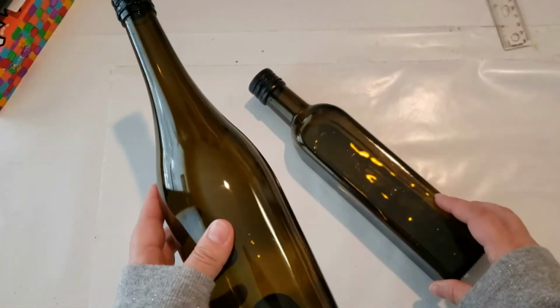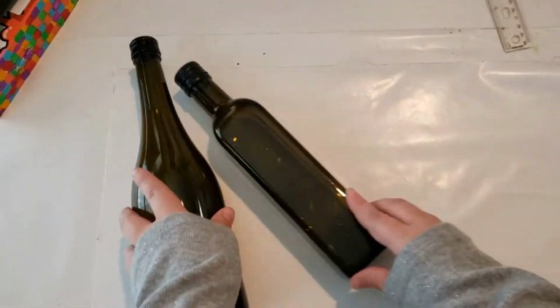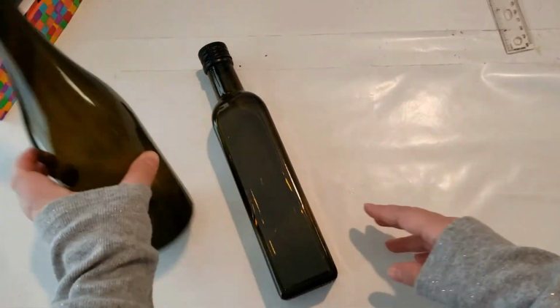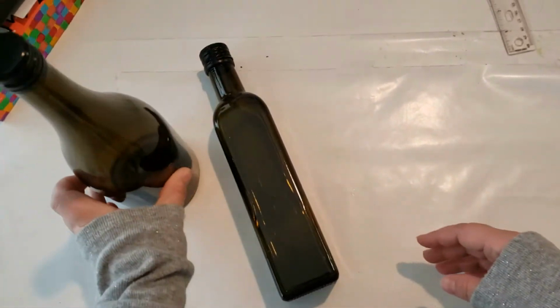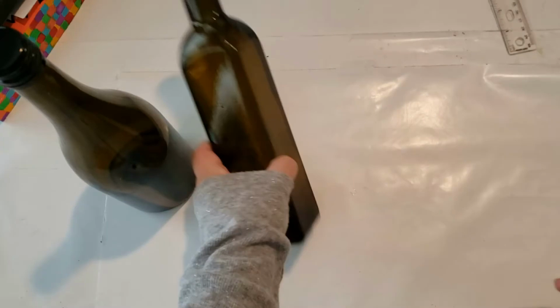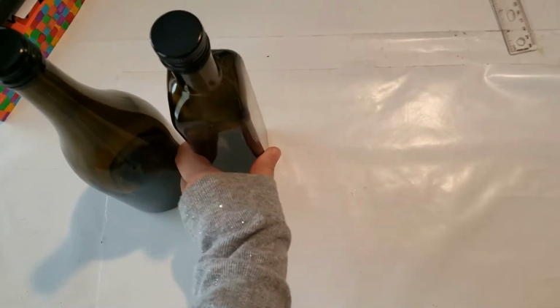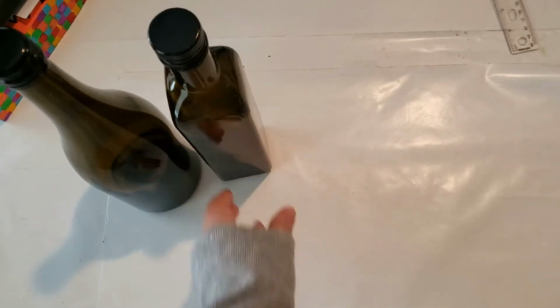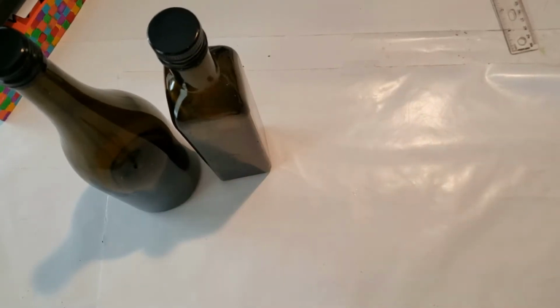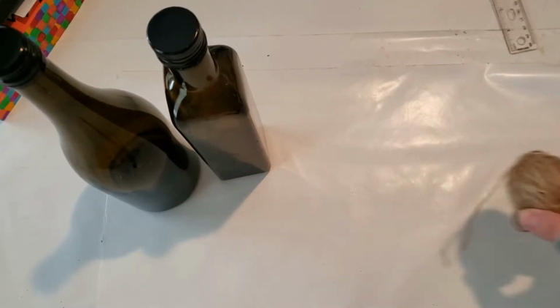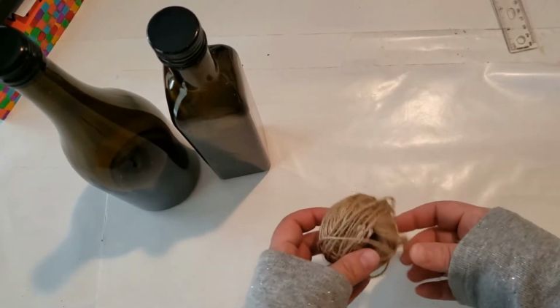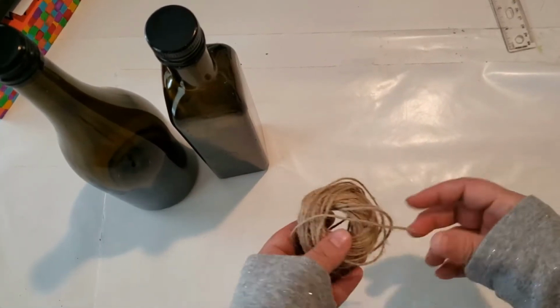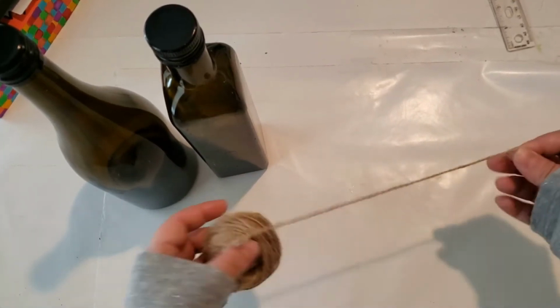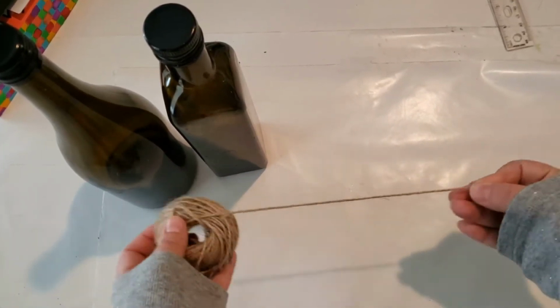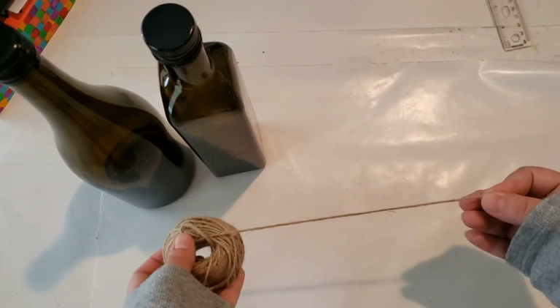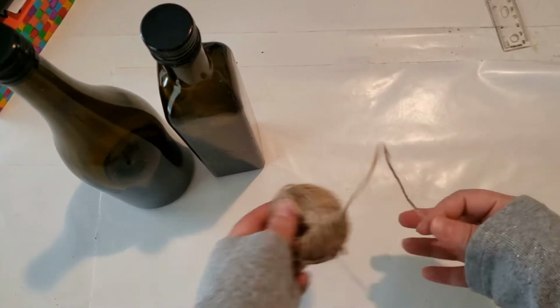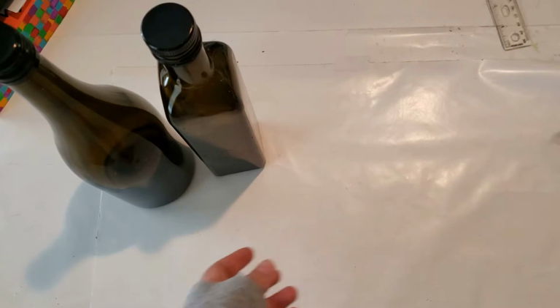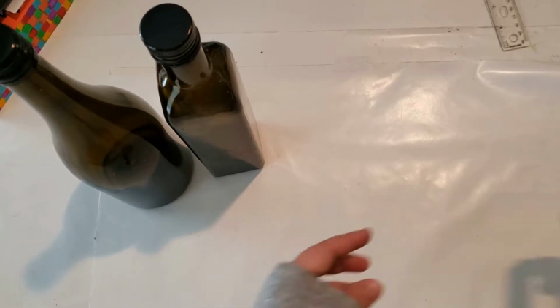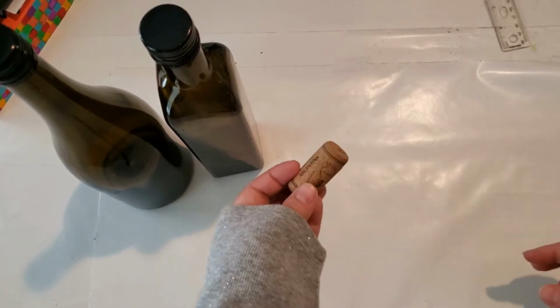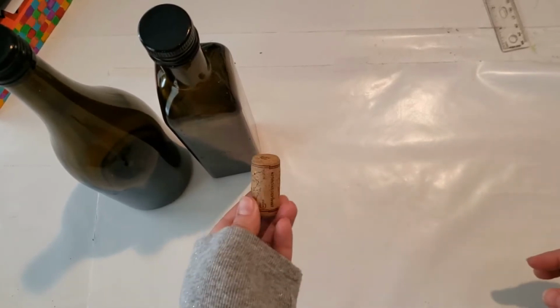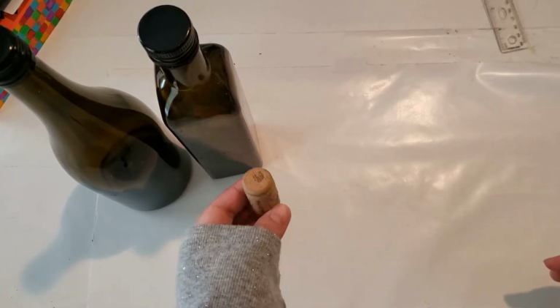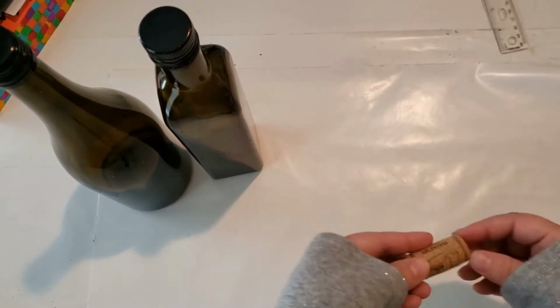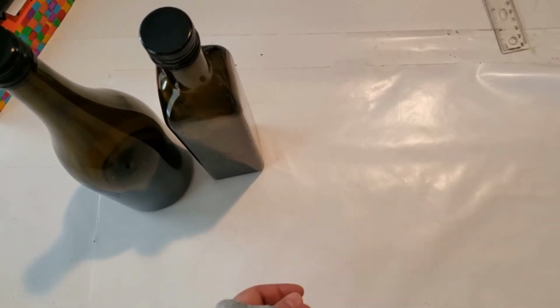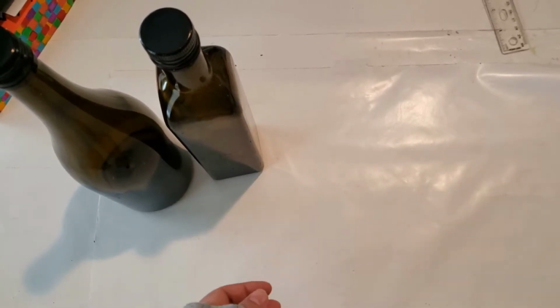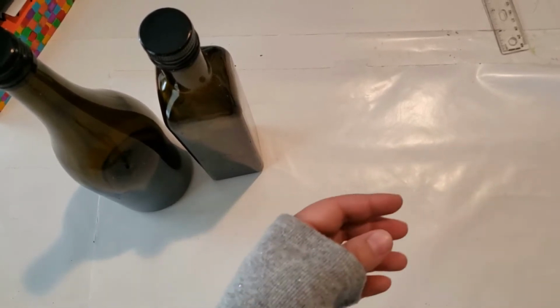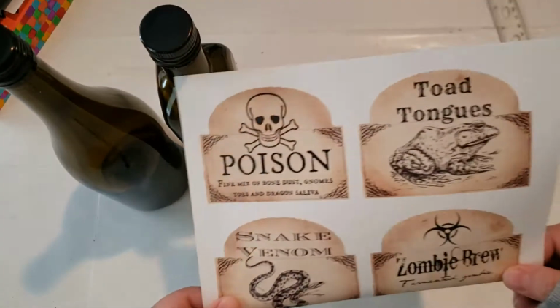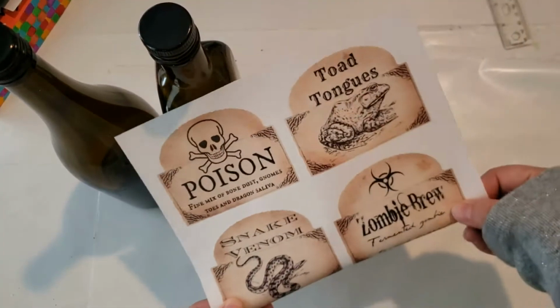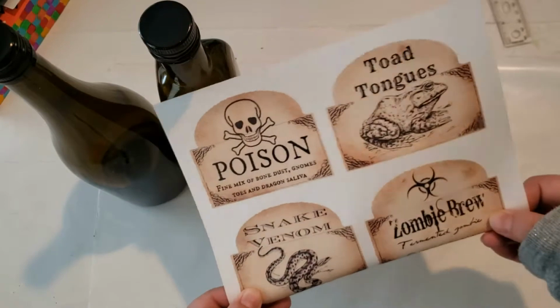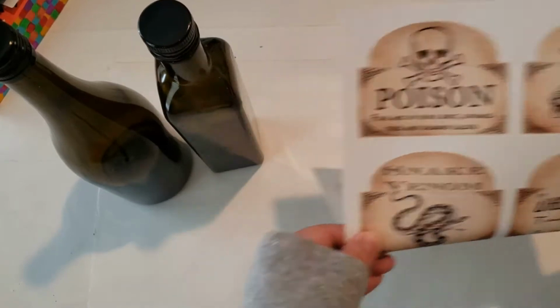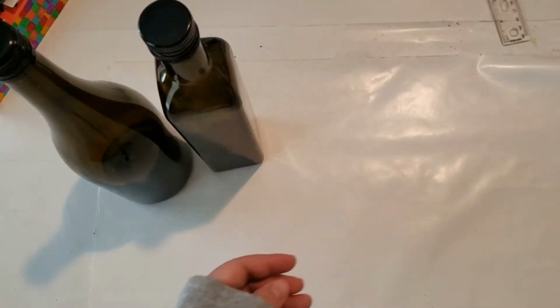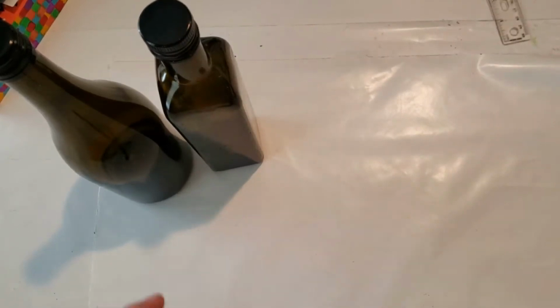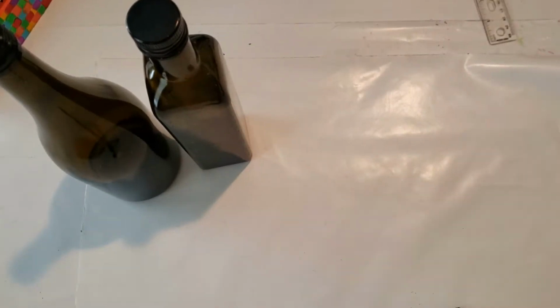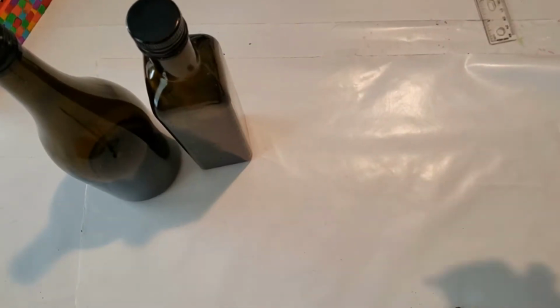For the two remaining bottles, I am just going to leave their natural color. To decorate the bottles, I will be using some jute twine, a cork, some labels I downloaded and printed out, a hot glue gun, and some Mod Podge Matte.